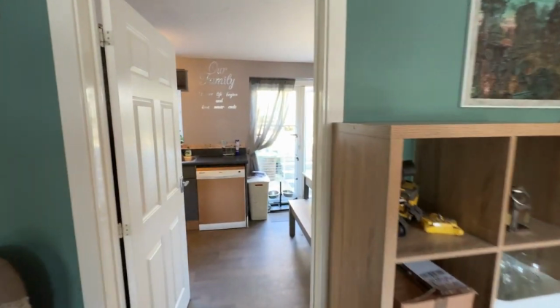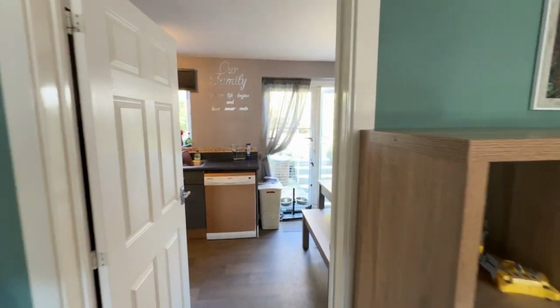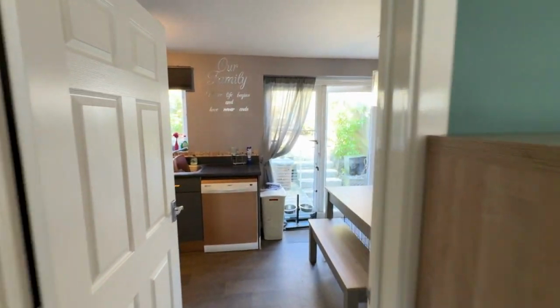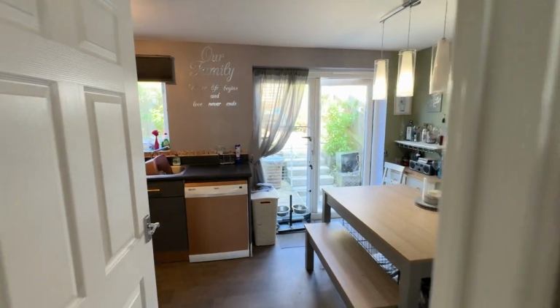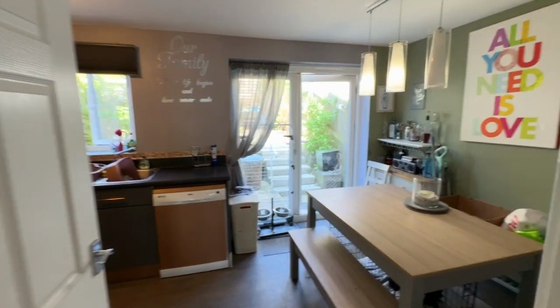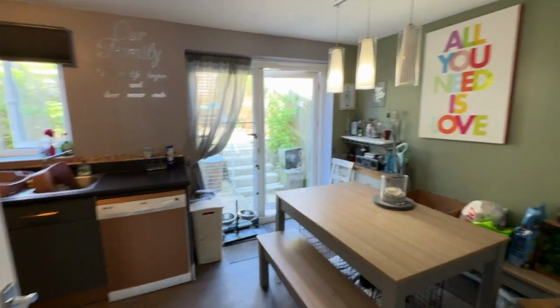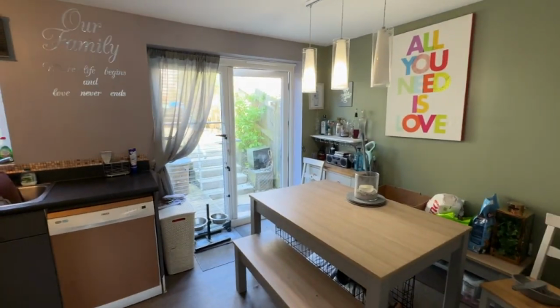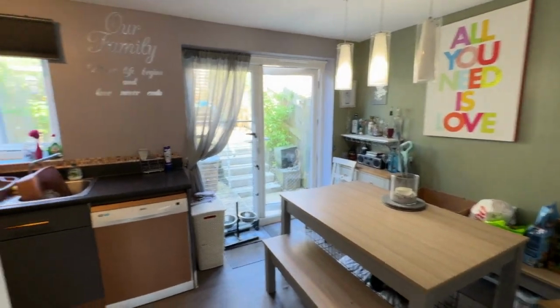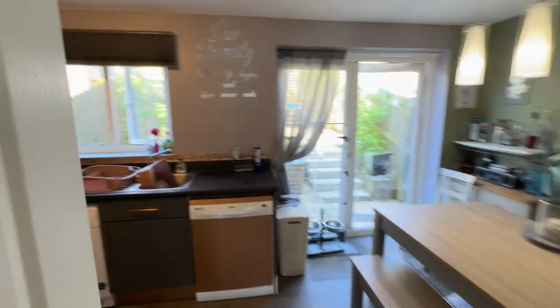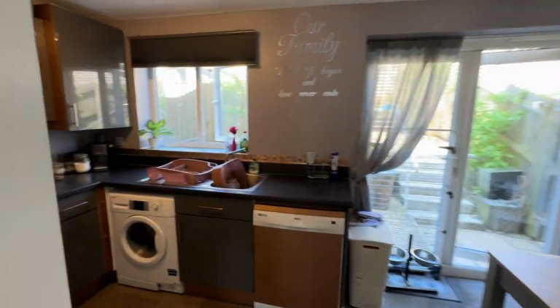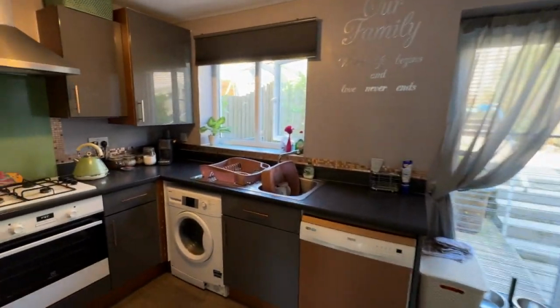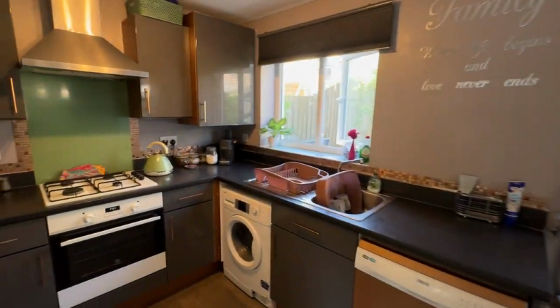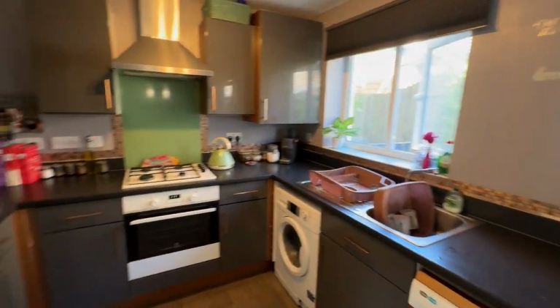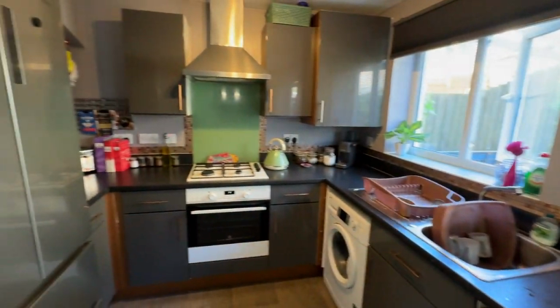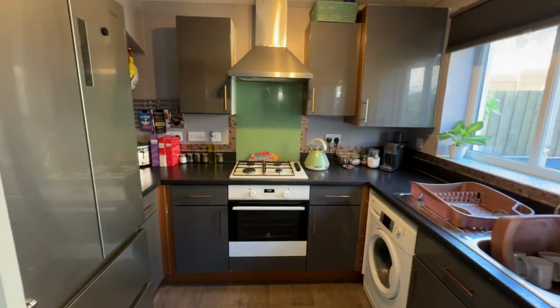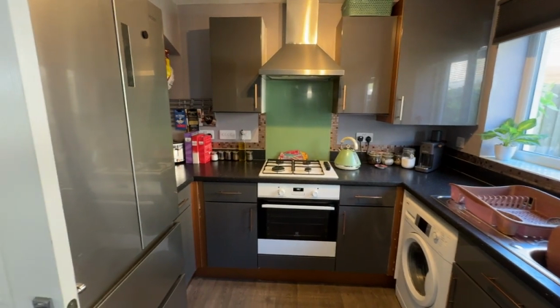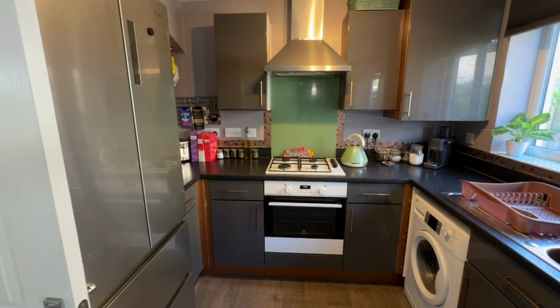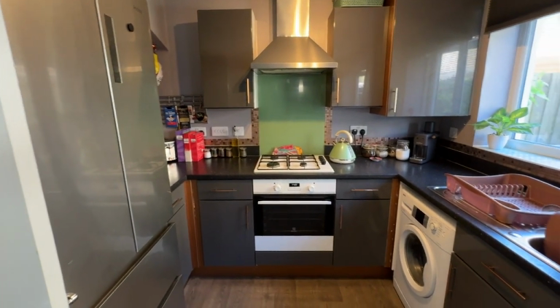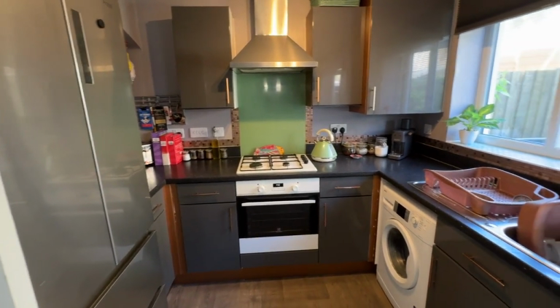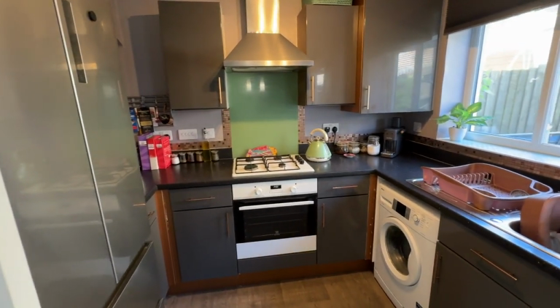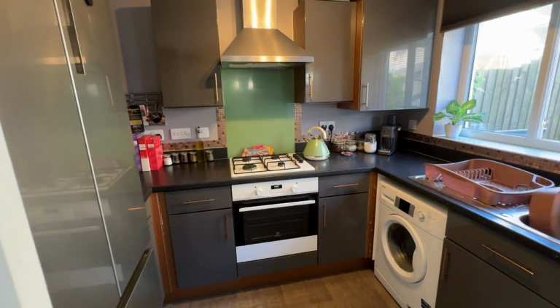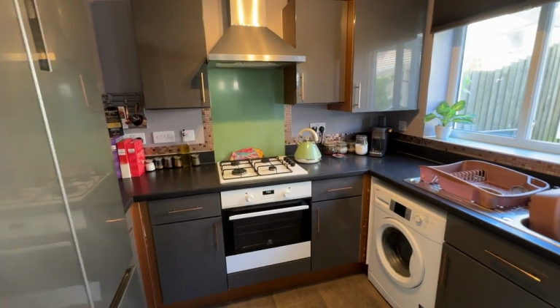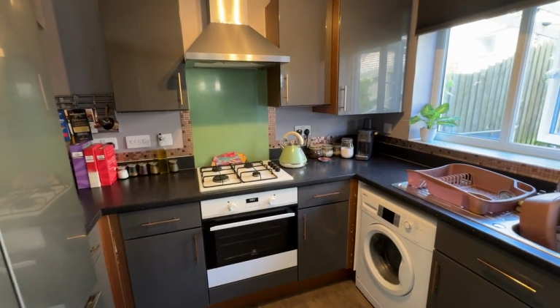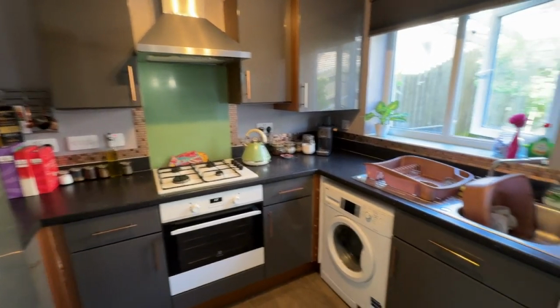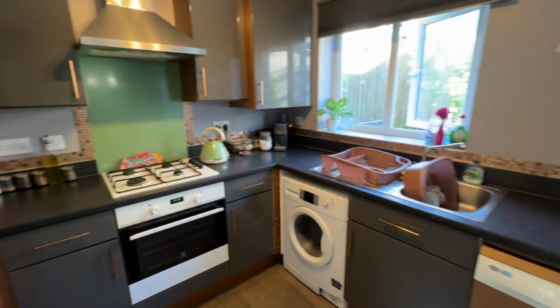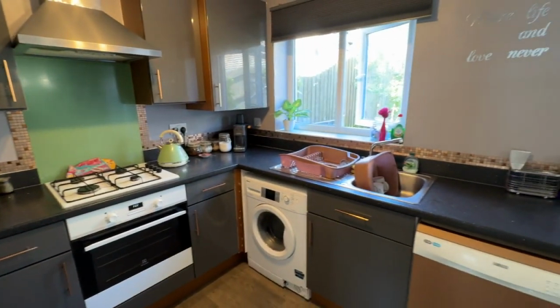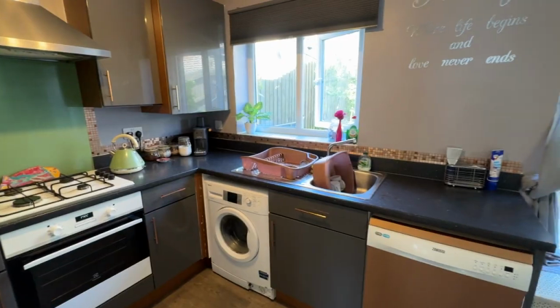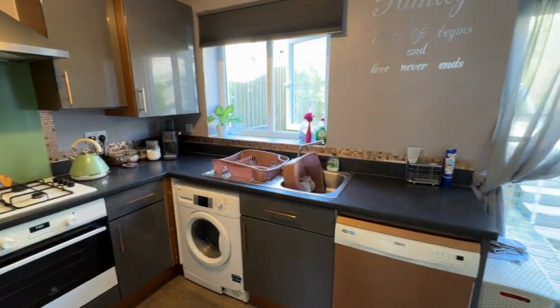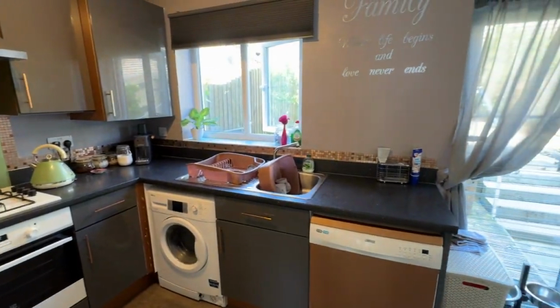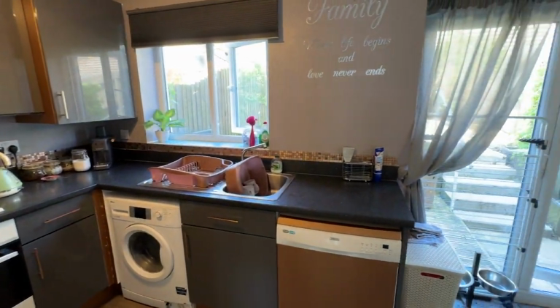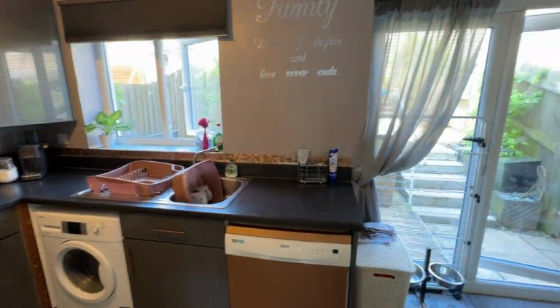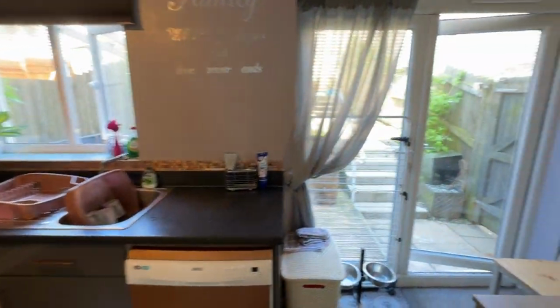Turning through to the kitchen breakfast room — a spacious room fitted with a matching range of base and wall storage cupboards, space for an American fridge freezer, integral cooker, hob, filter canopy, plumbing for the washing machine and dishwasher.